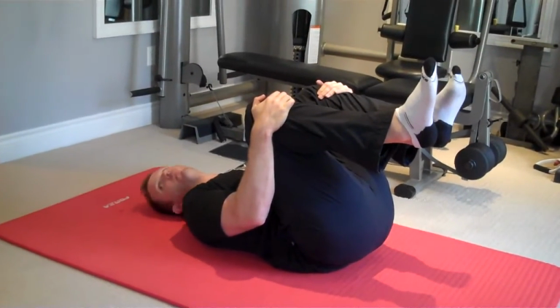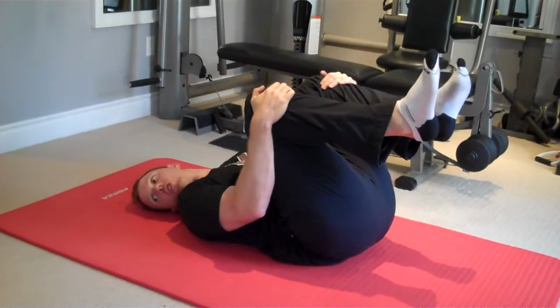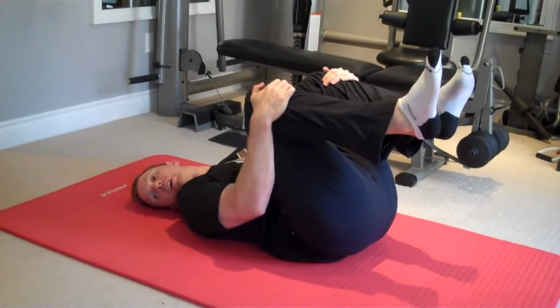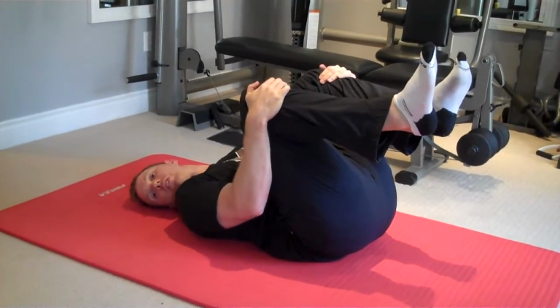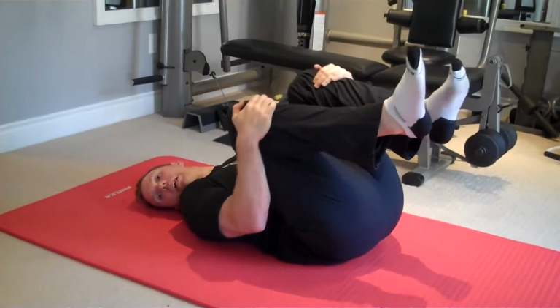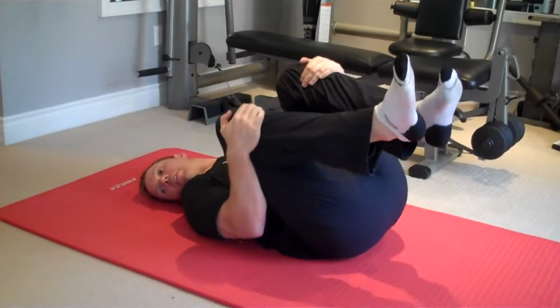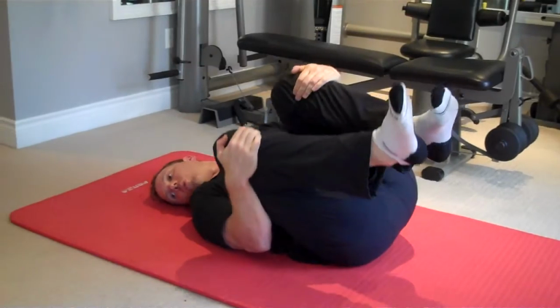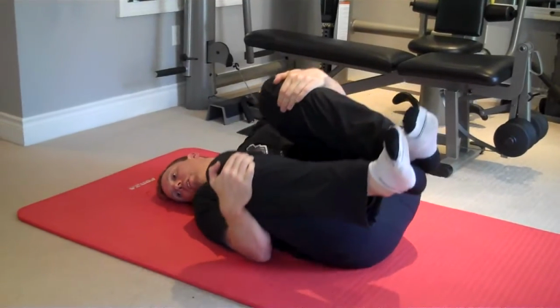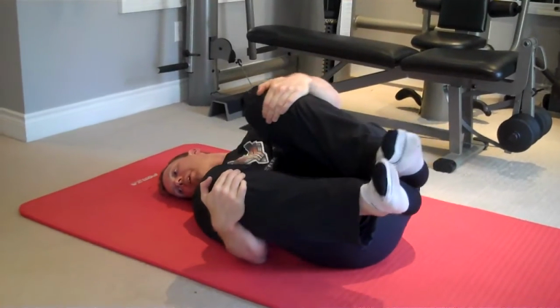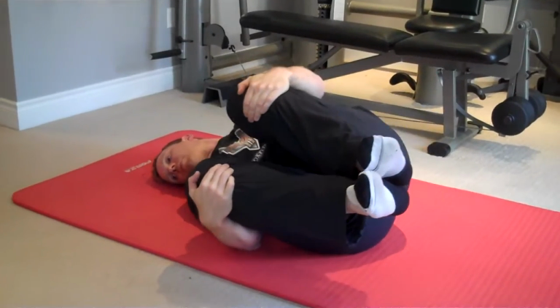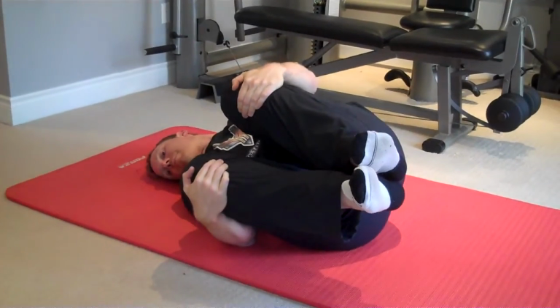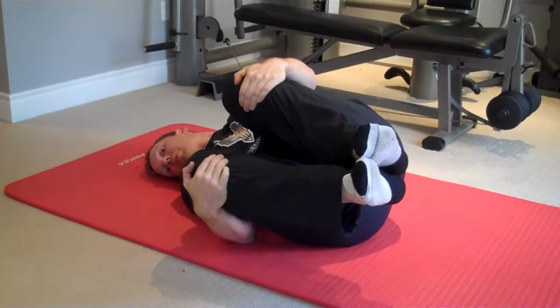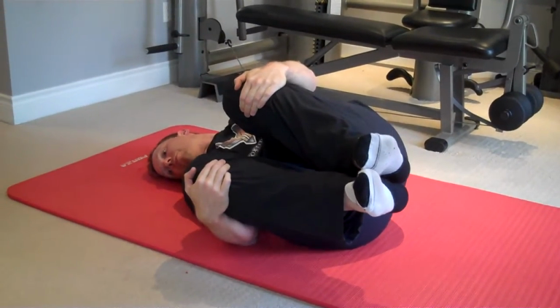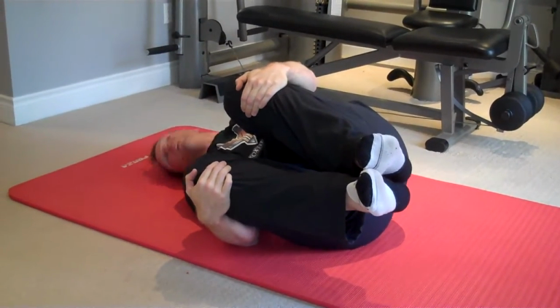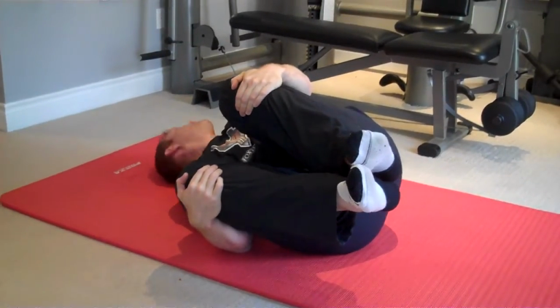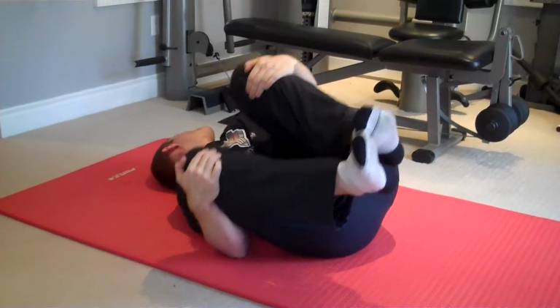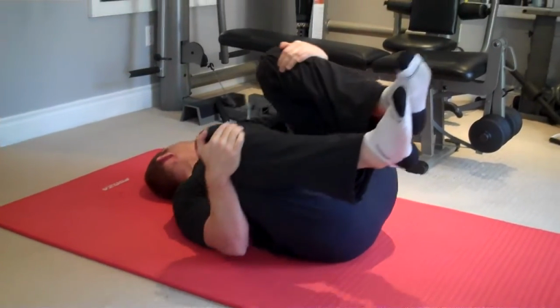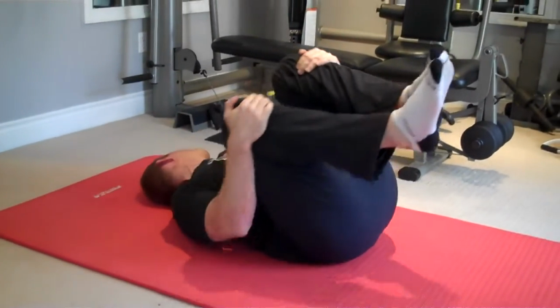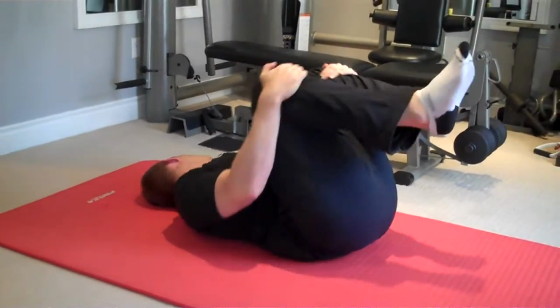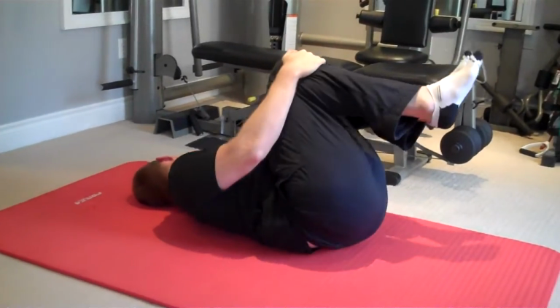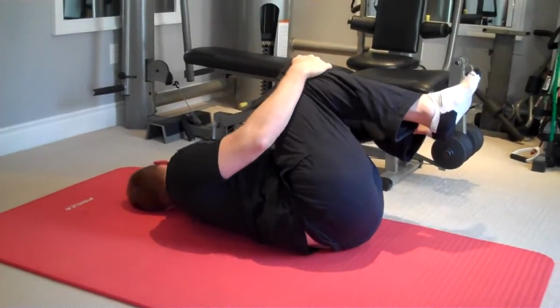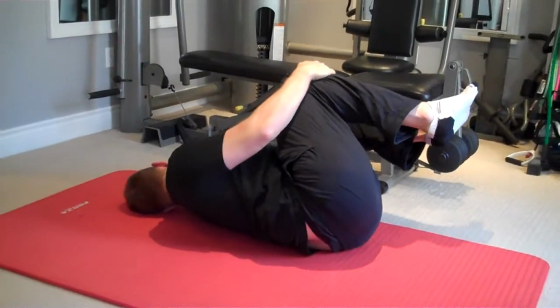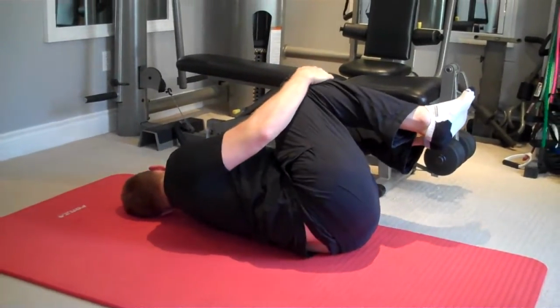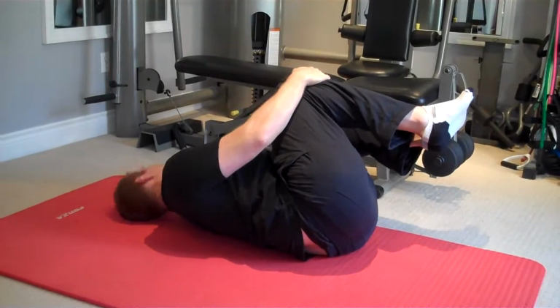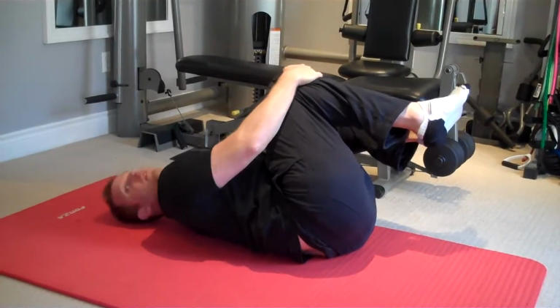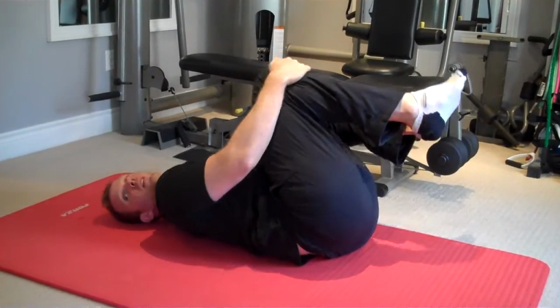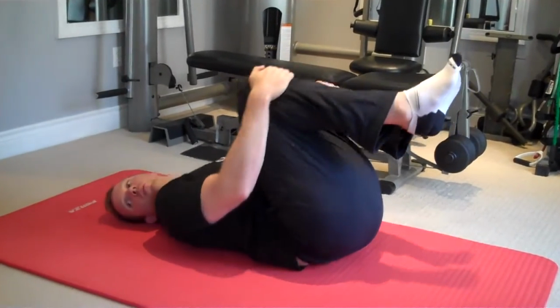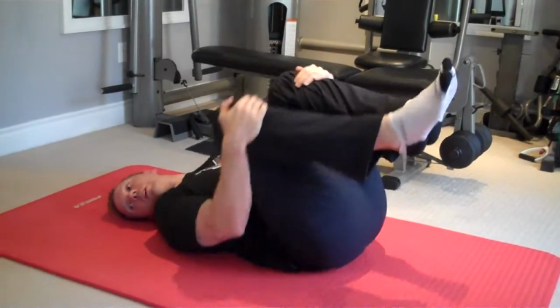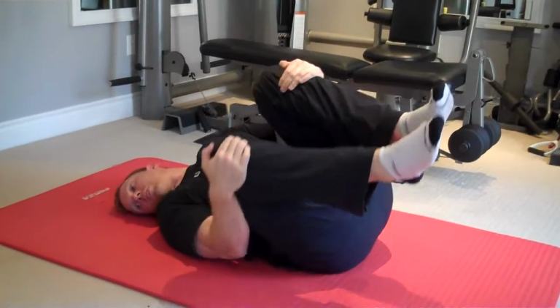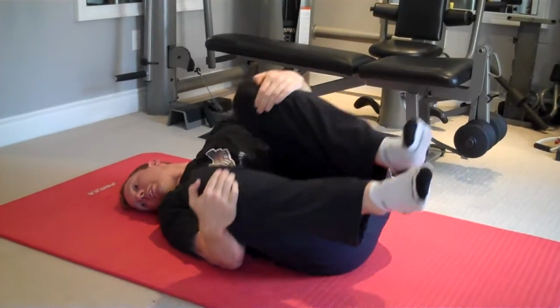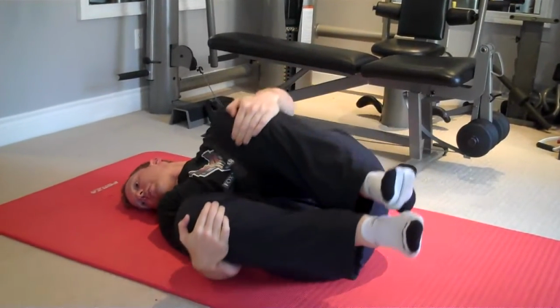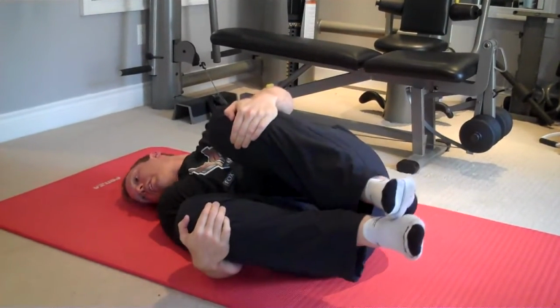Begin by turning your head to the right and then rolling your body to the right, maybe about halfway. Turn to the left, roll your body to the left. Repeat going side to side.